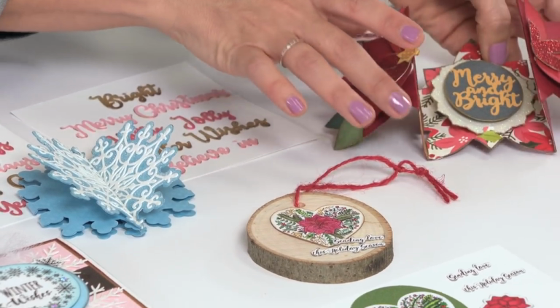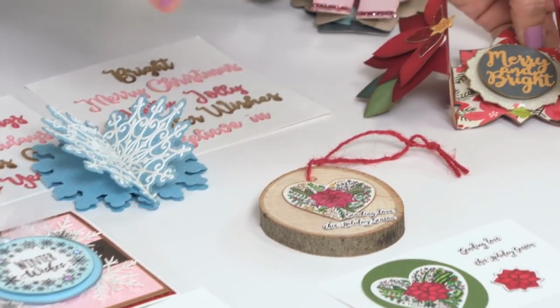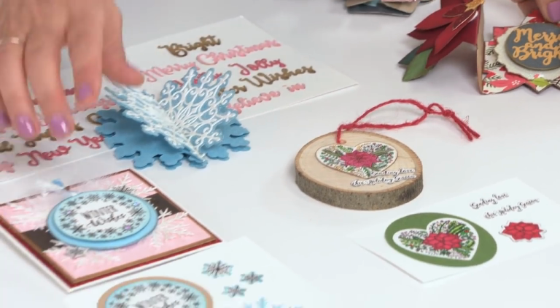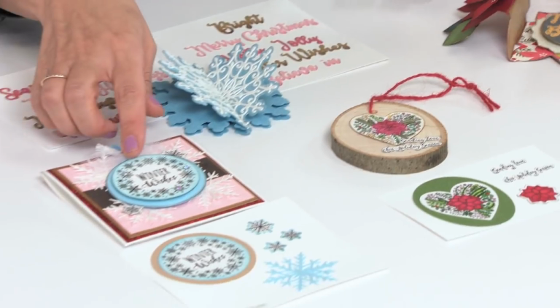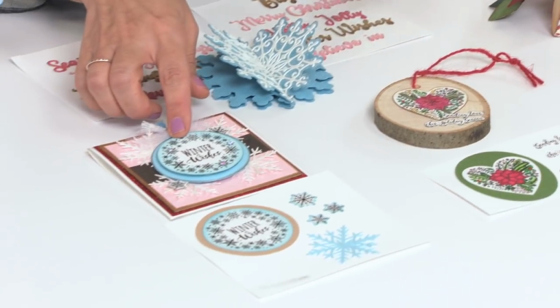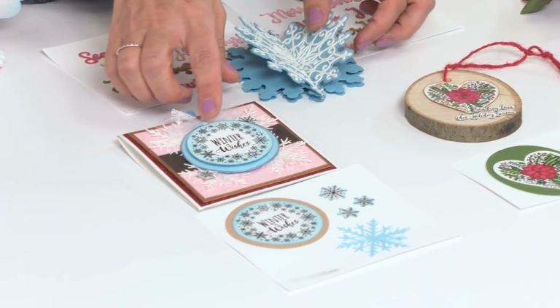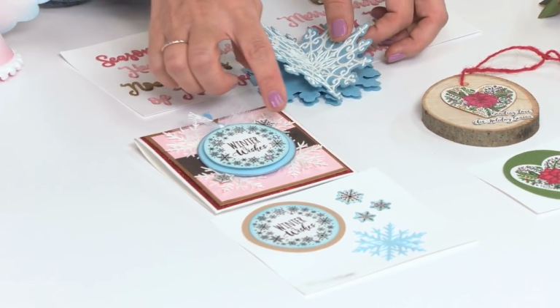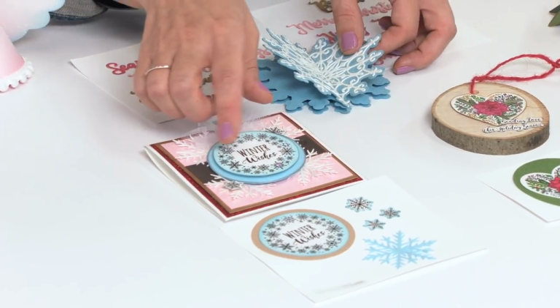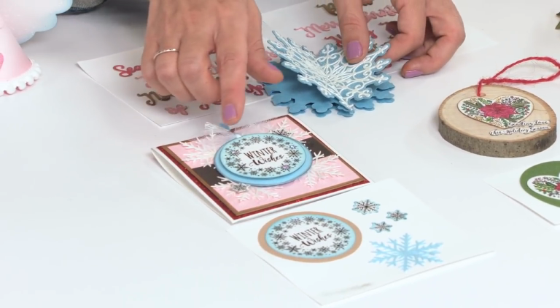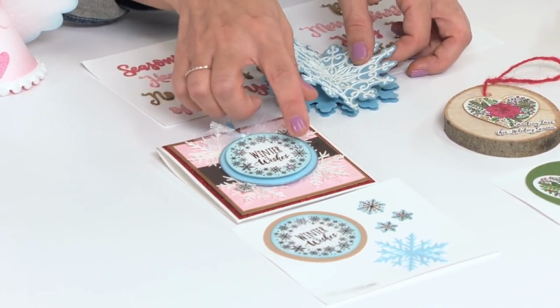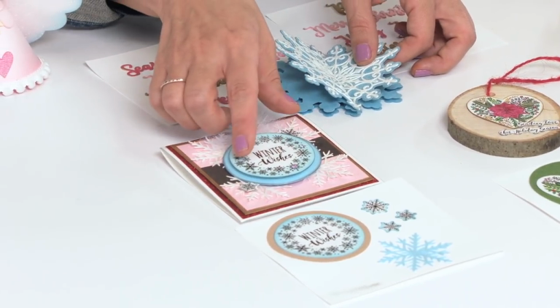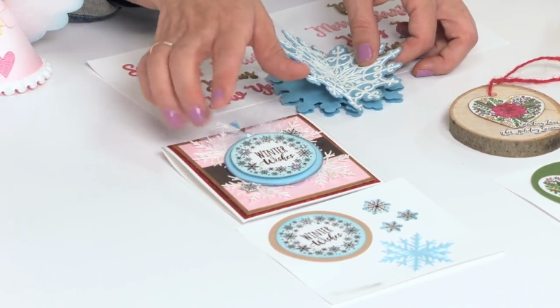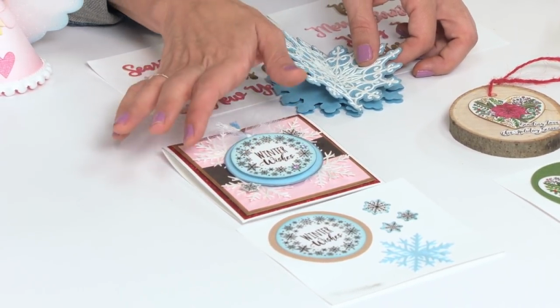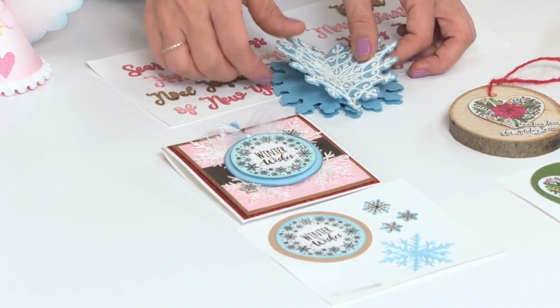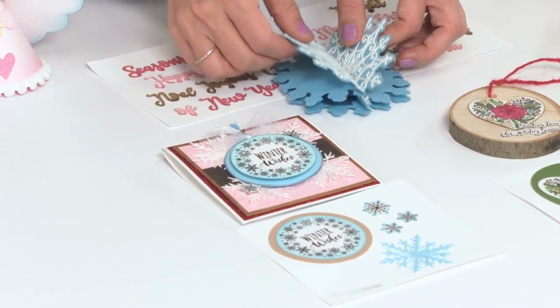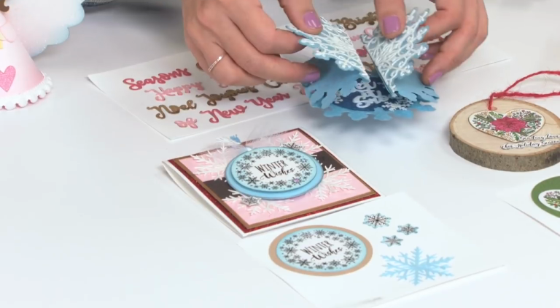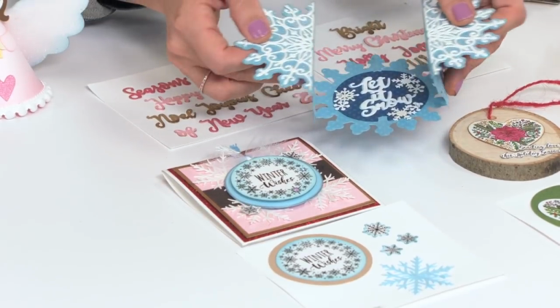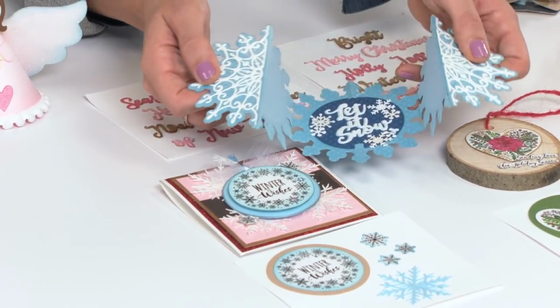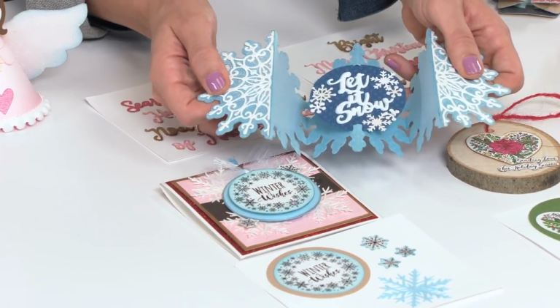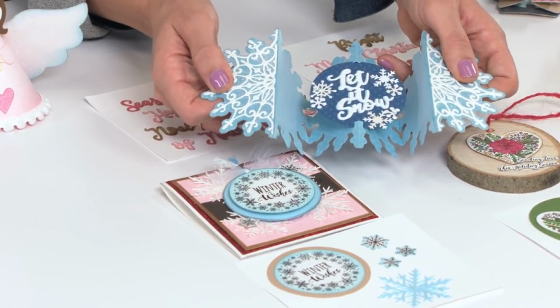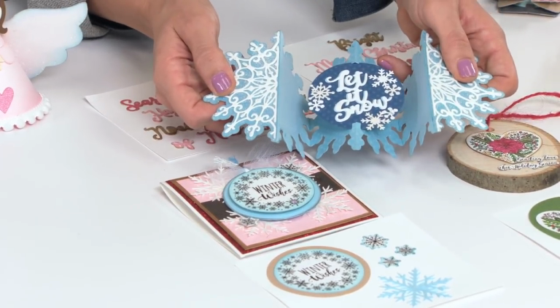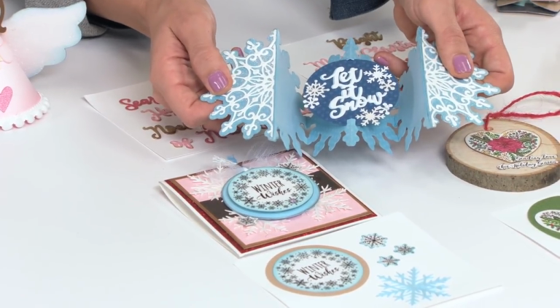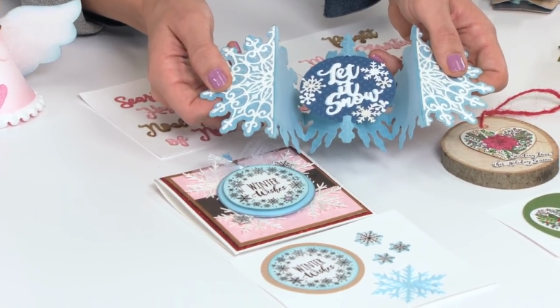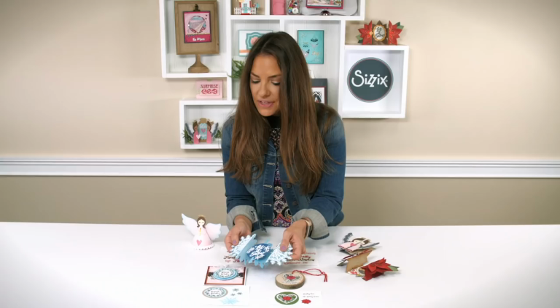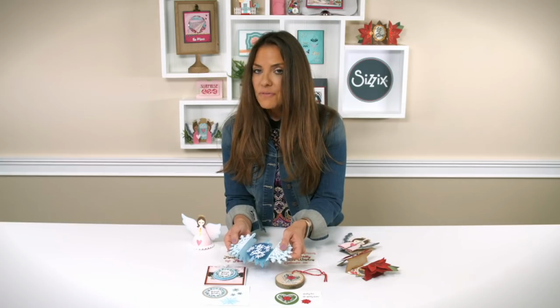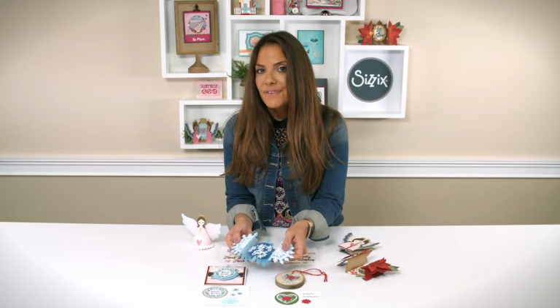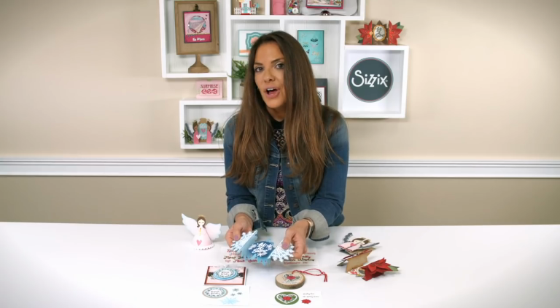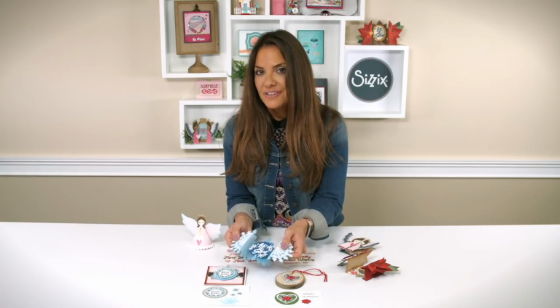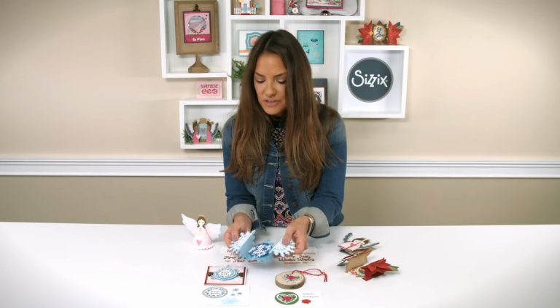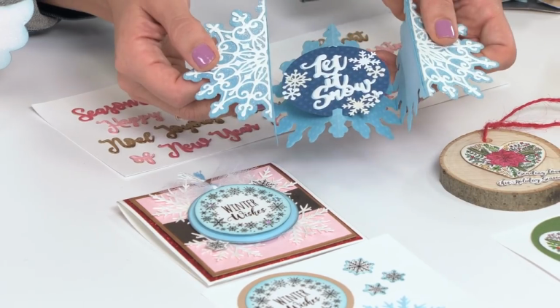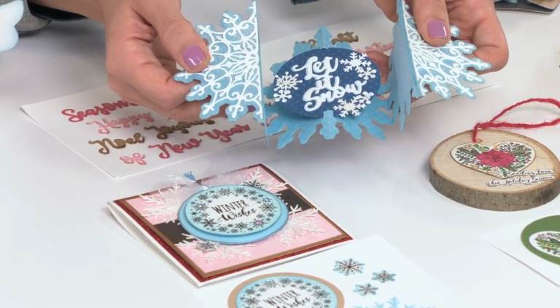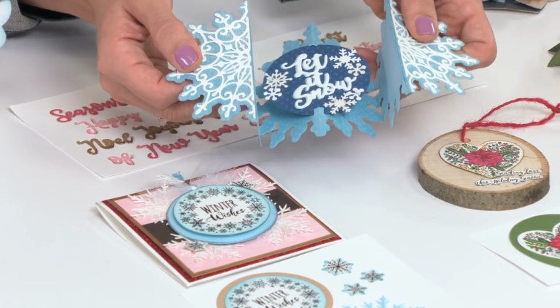And then we have the winter wishes sentiment with corresponding snowflakes, the stamp wreath, and of course that was designed to work with the snowflake label shape. So it gives you a variety of different options to use with your fold-along cards.